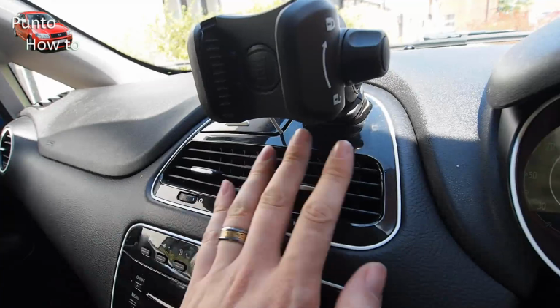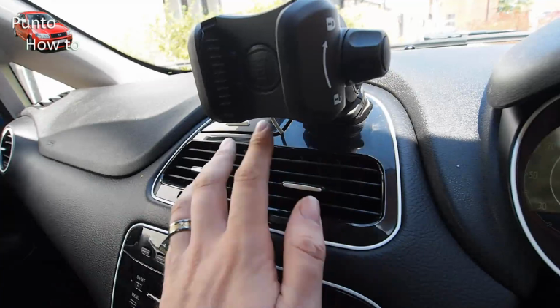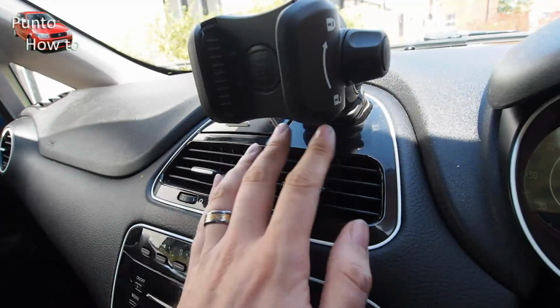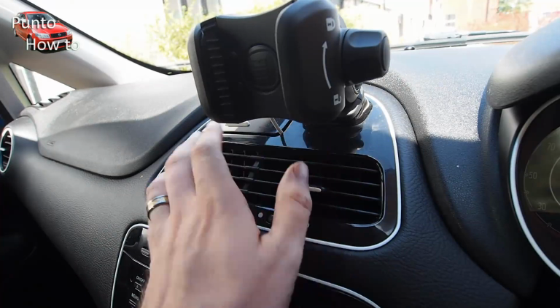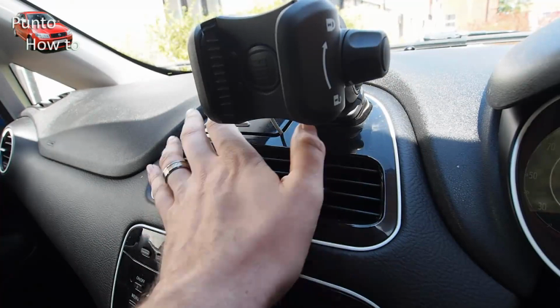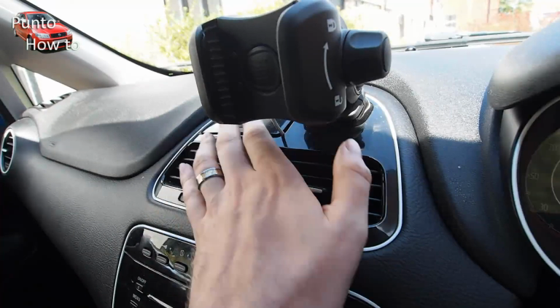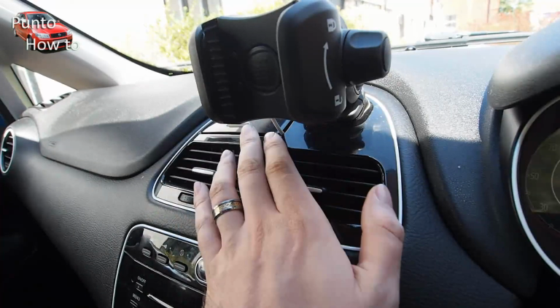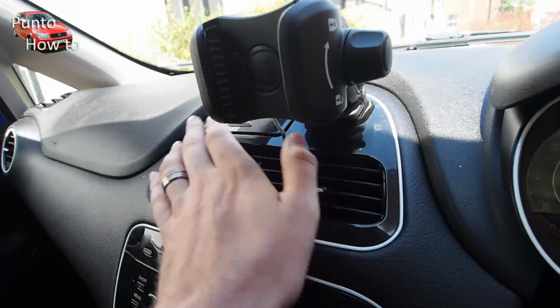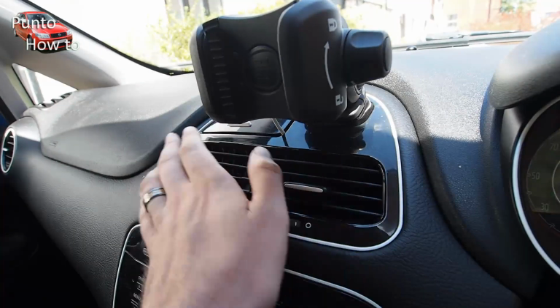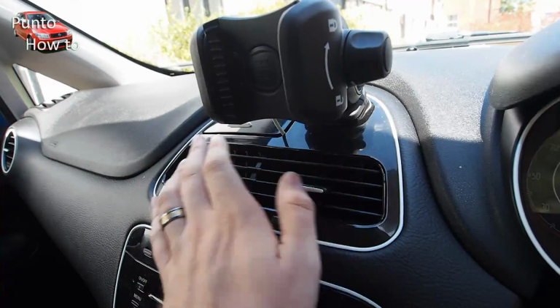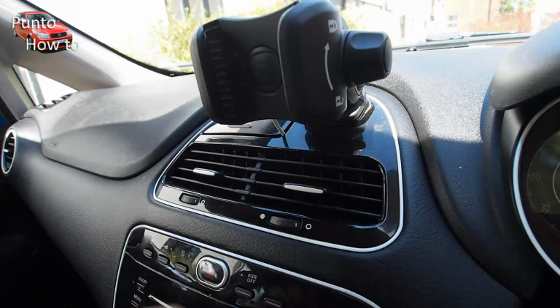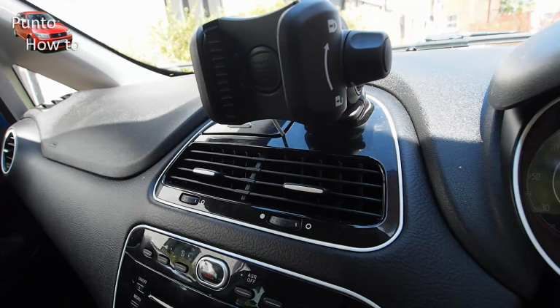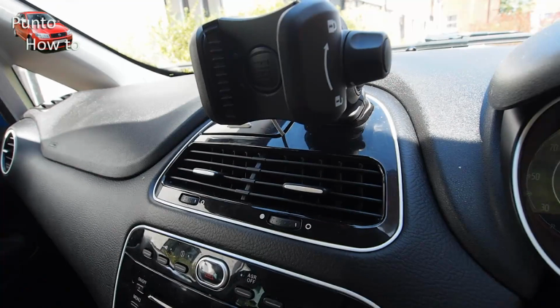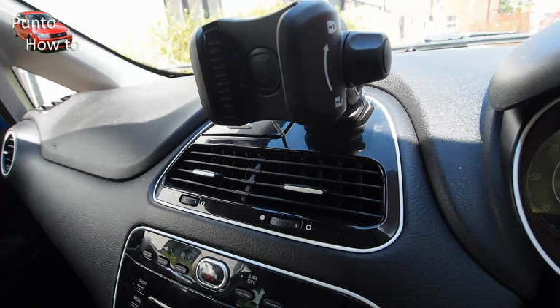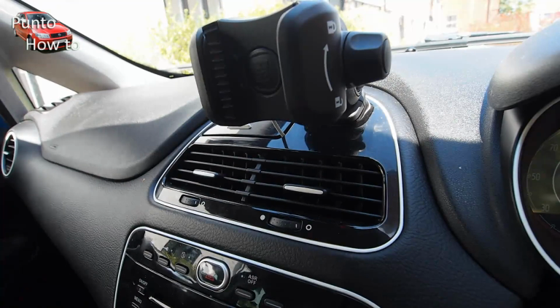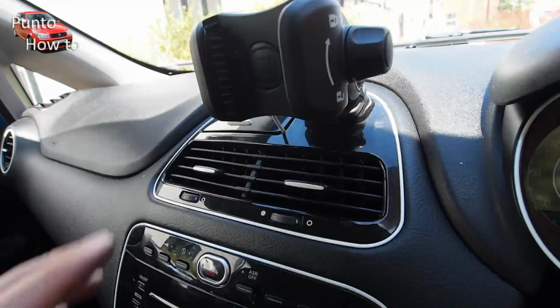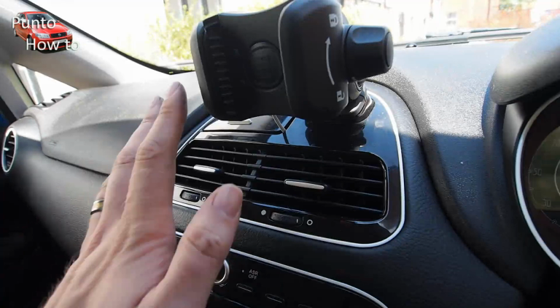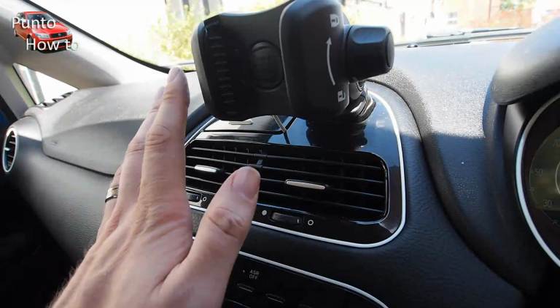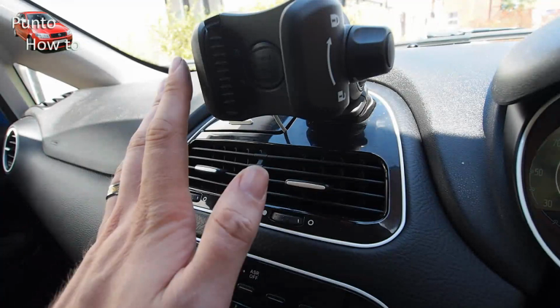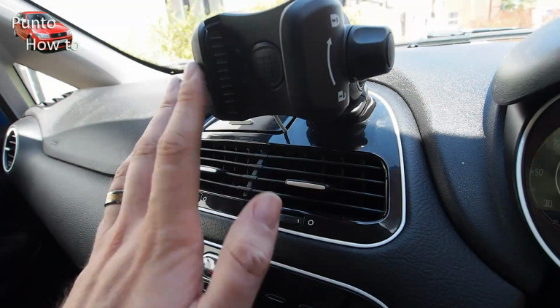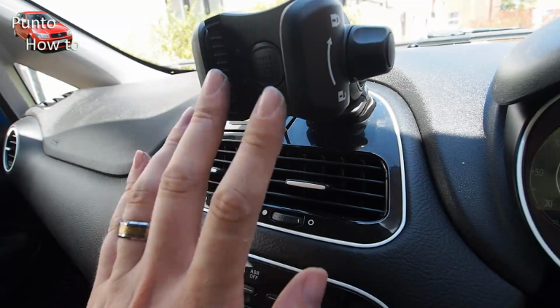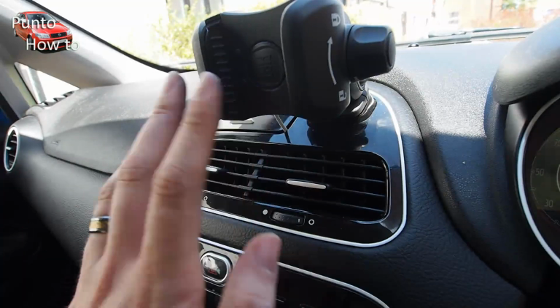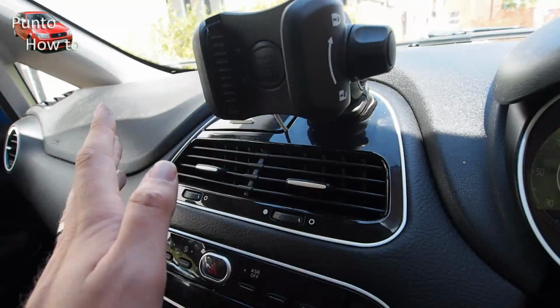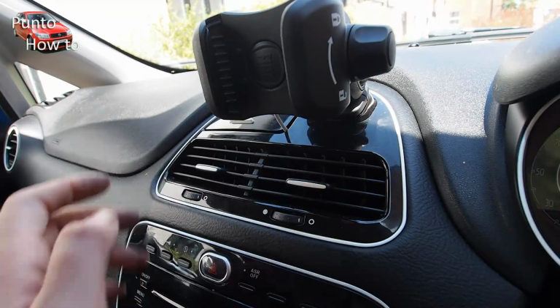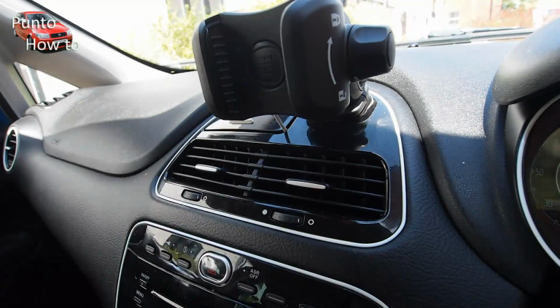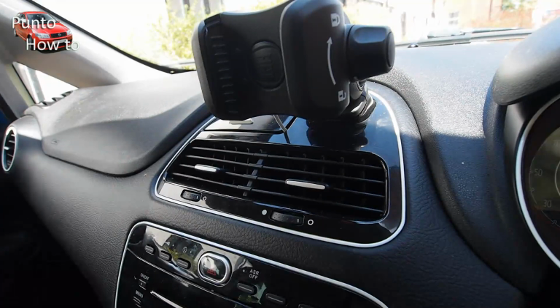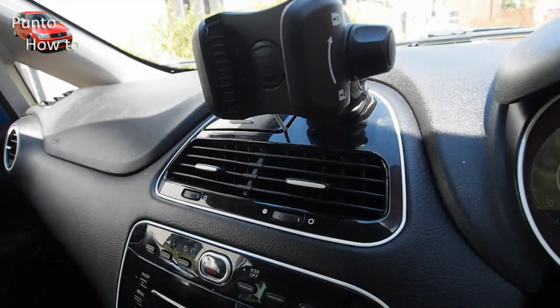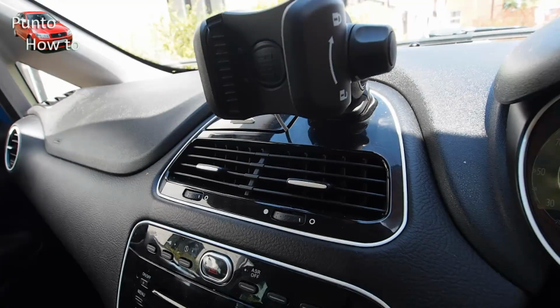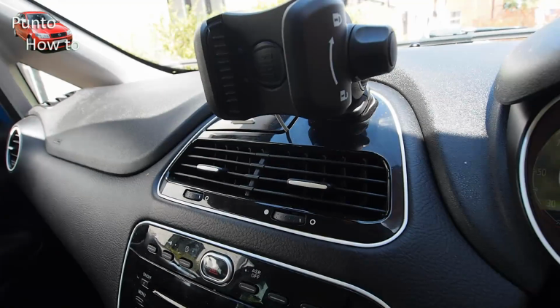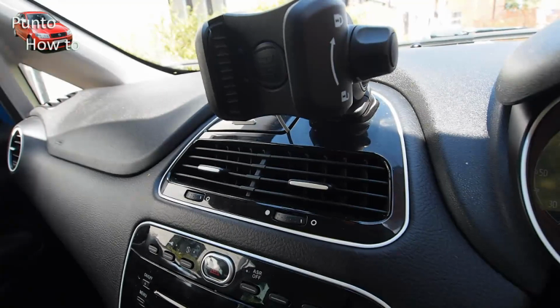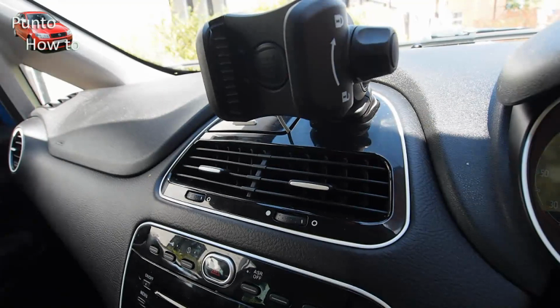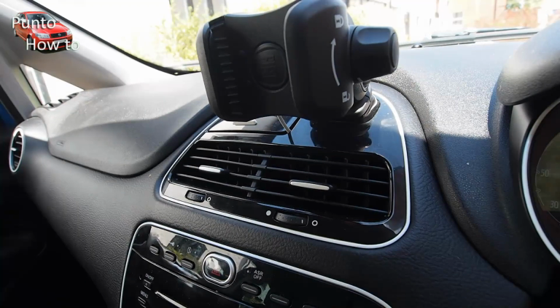Once everything is clipped back together, we test the system and we're getting much better airflow out of the vents. The next job to tackle is the rather weak air conditioning system.